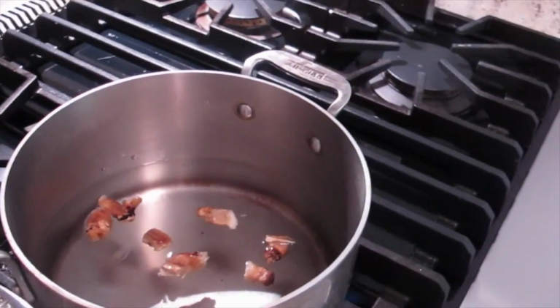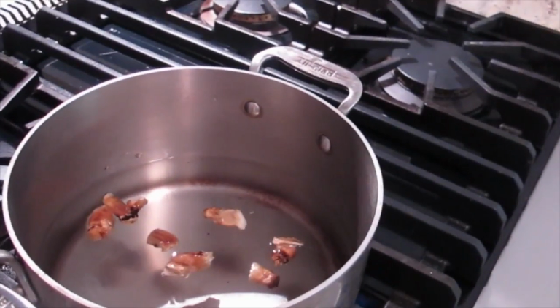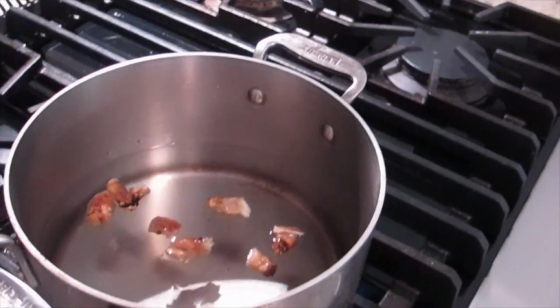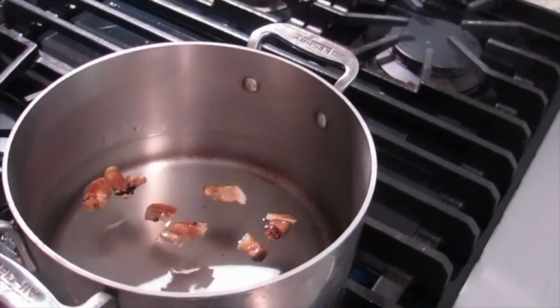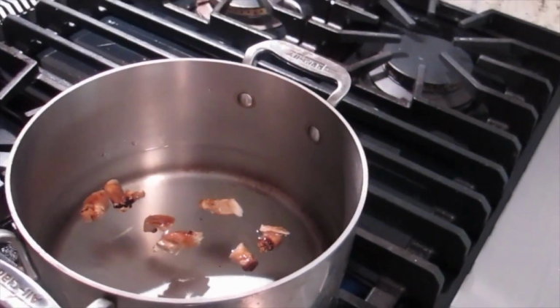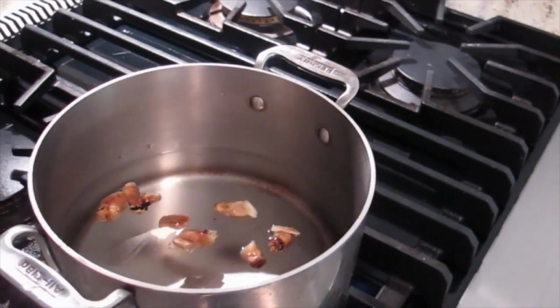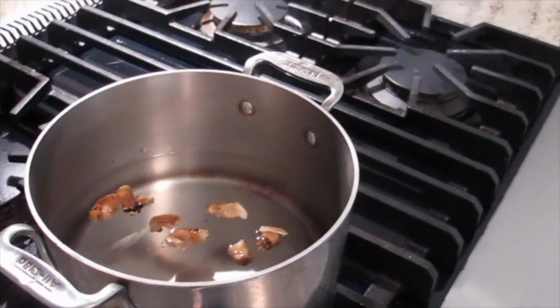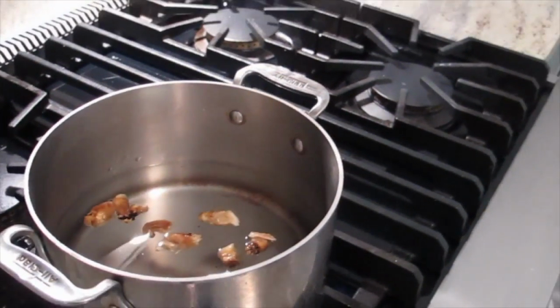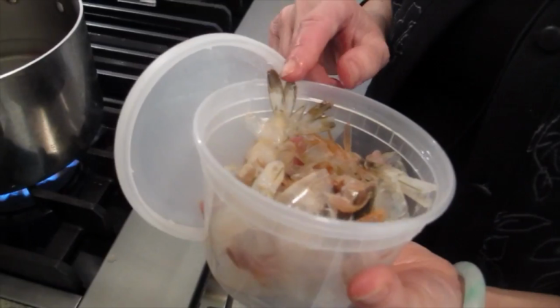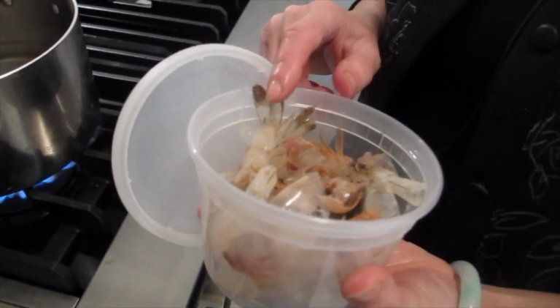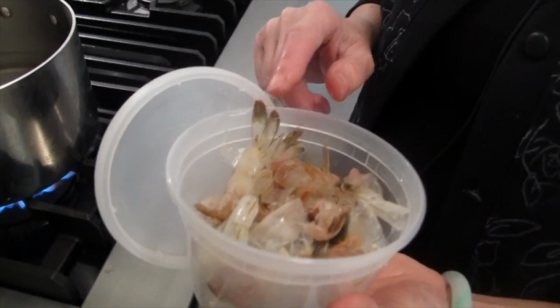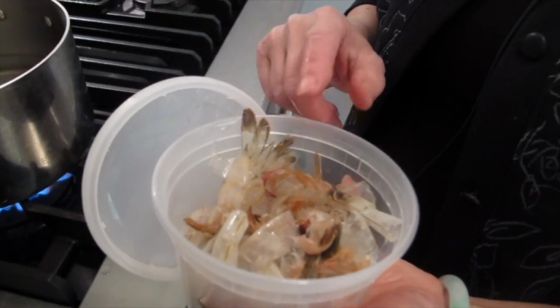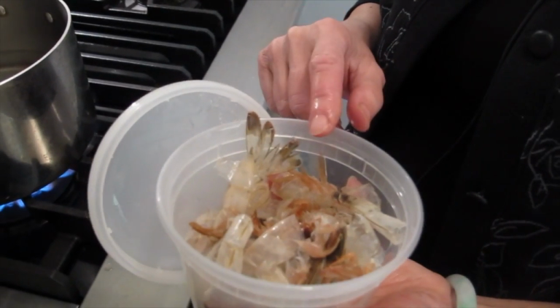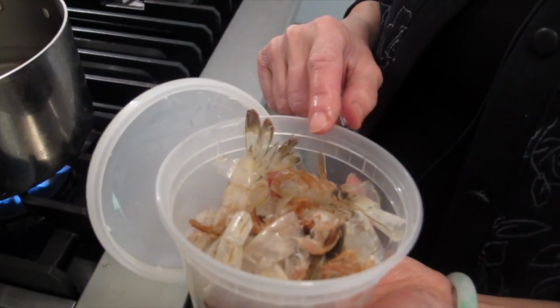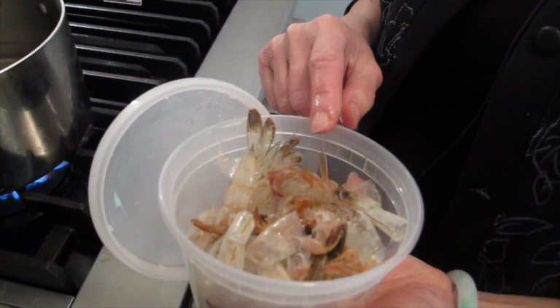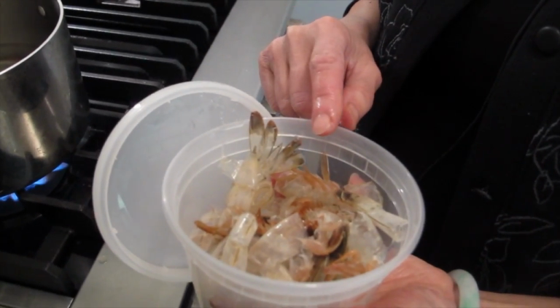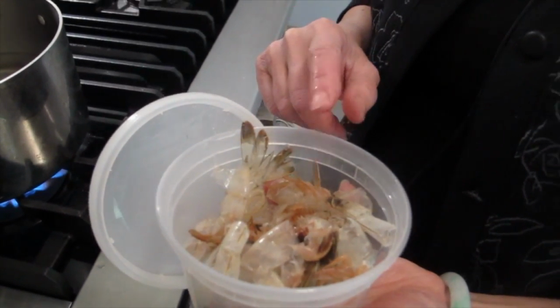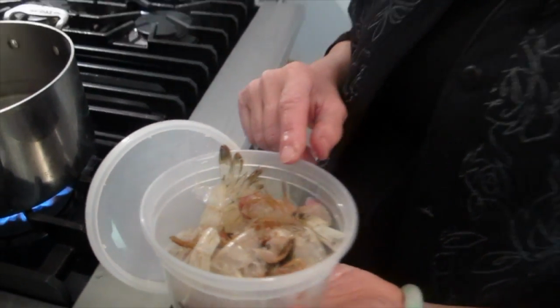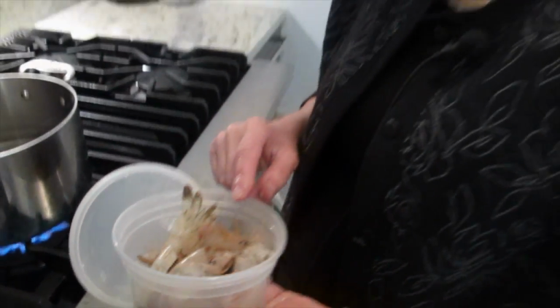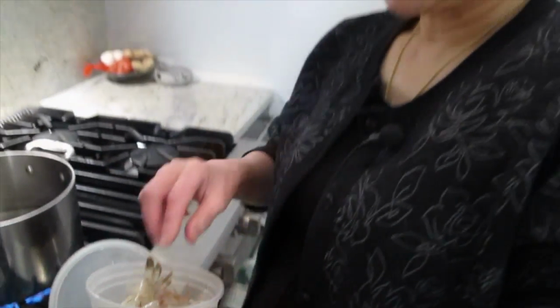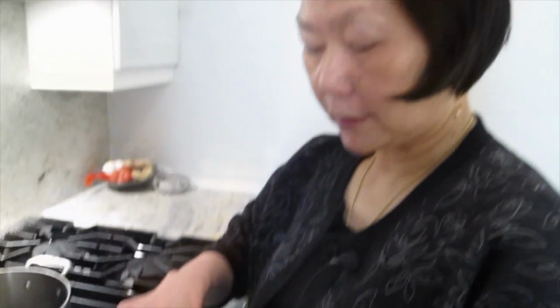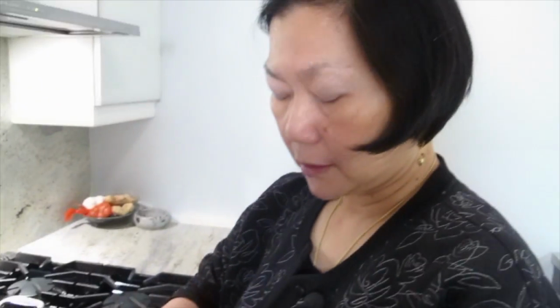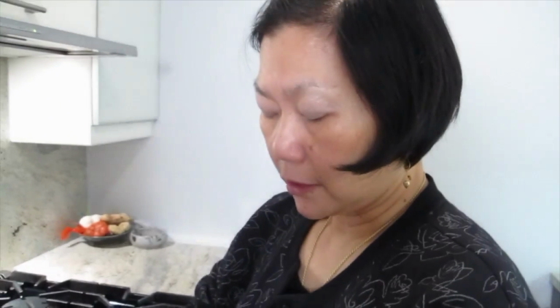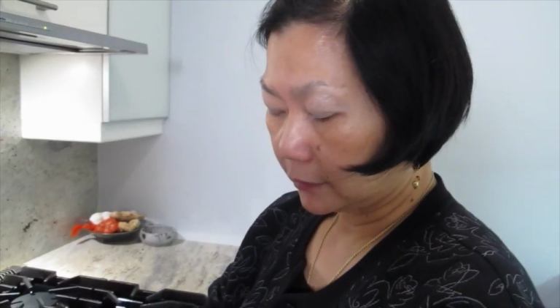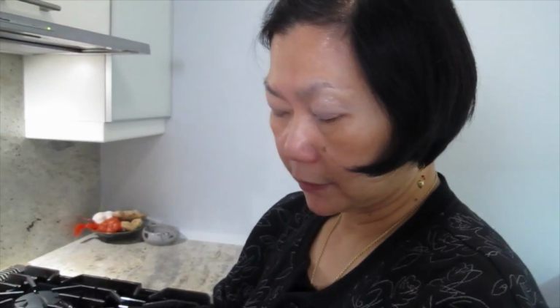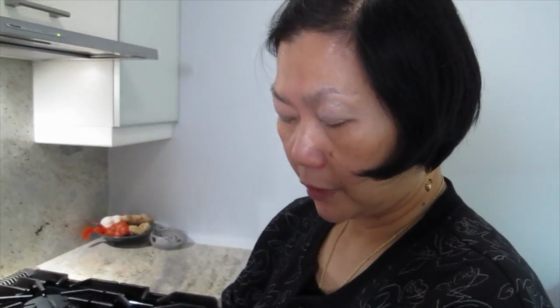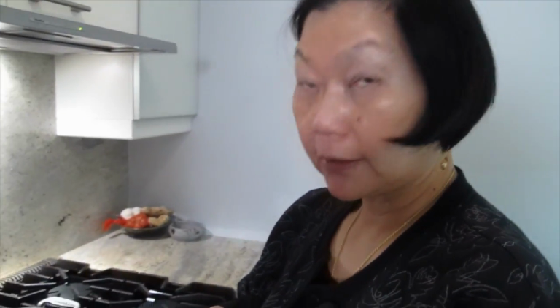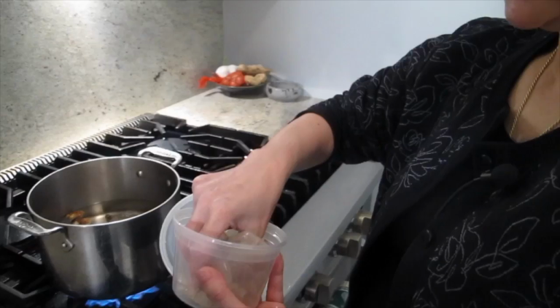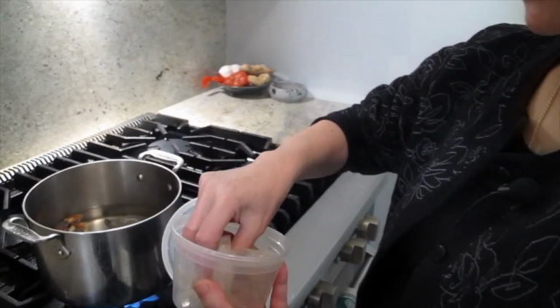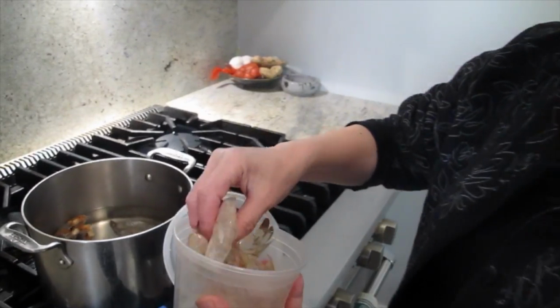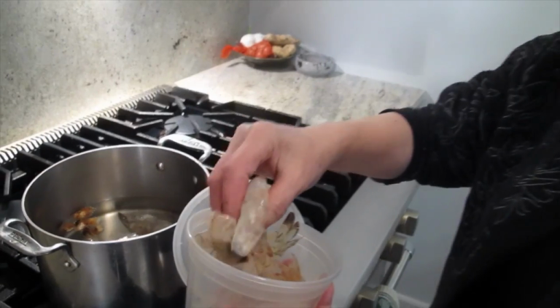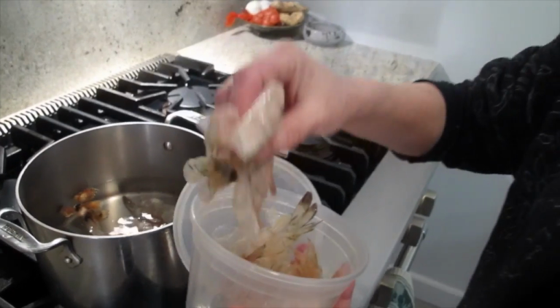Just boiling water? Just boiling water. When we're making the shrimp, I'll take the shrimp out because this soaking water is for flavor.